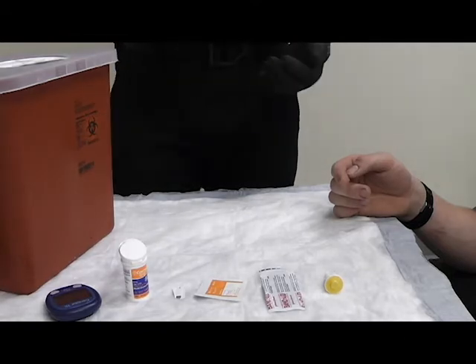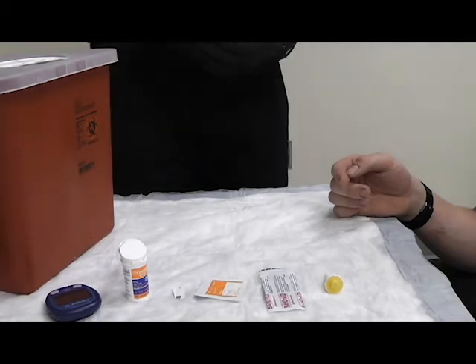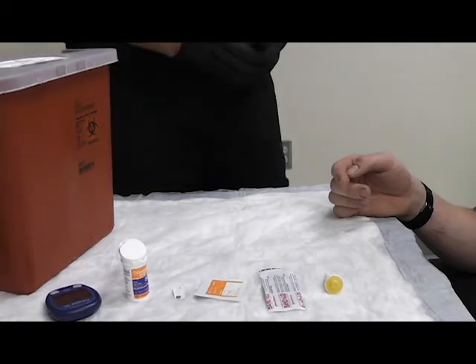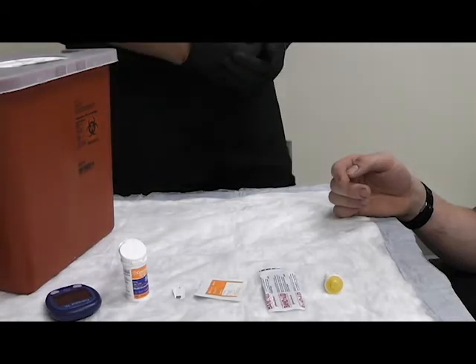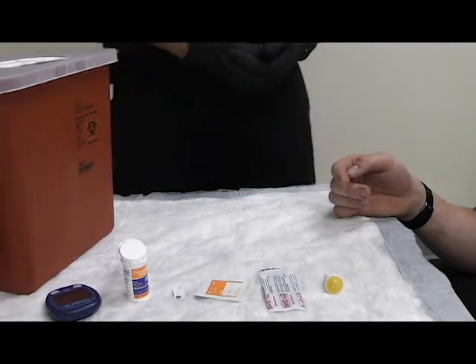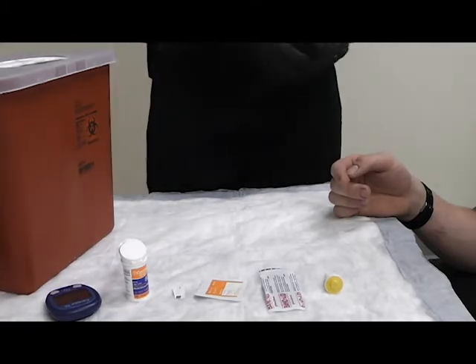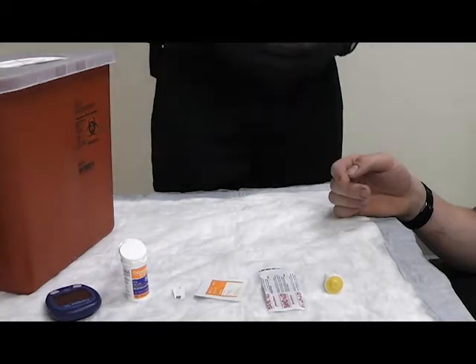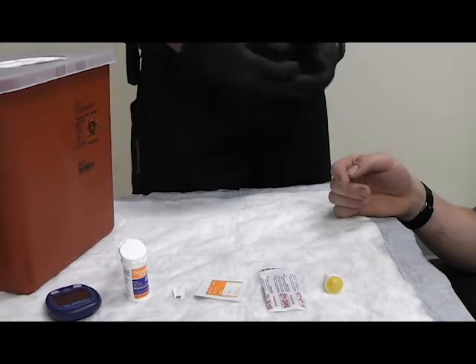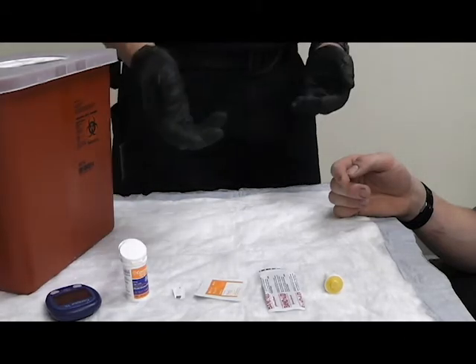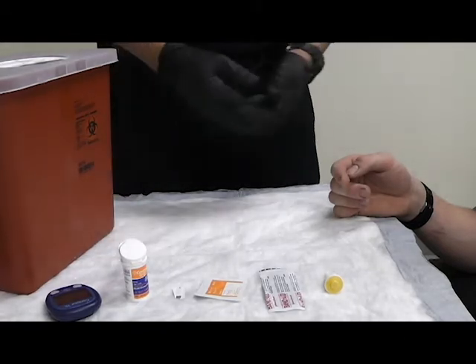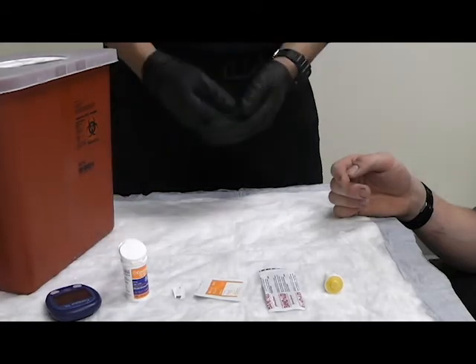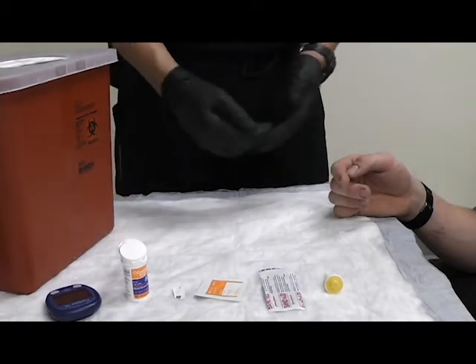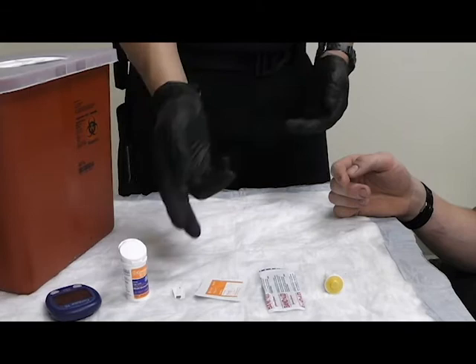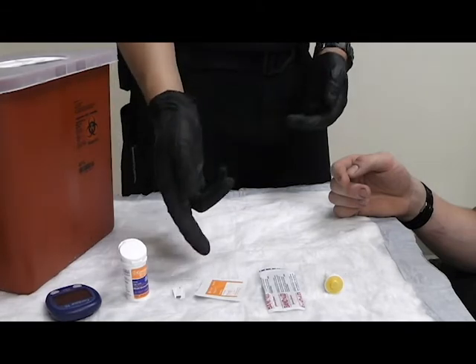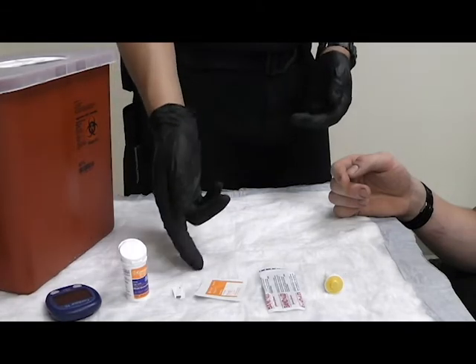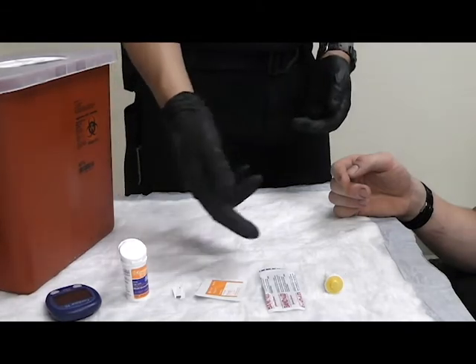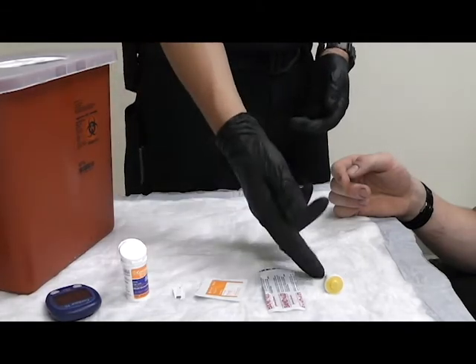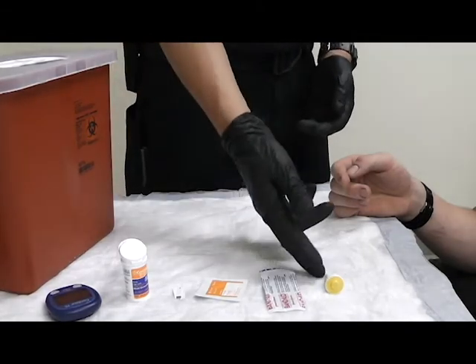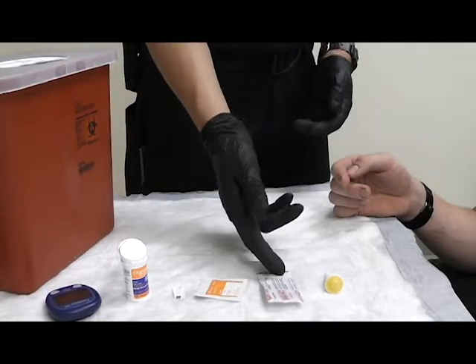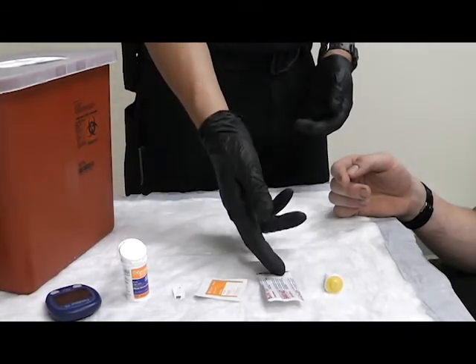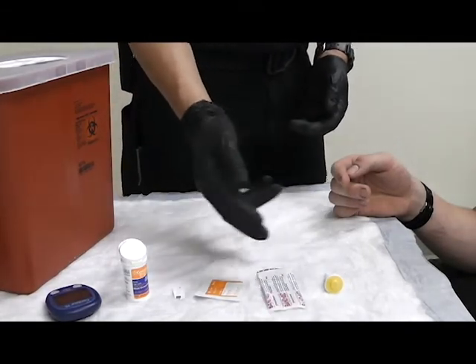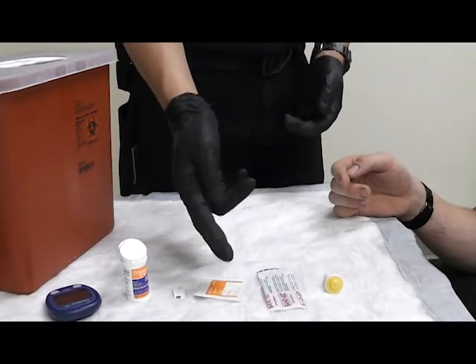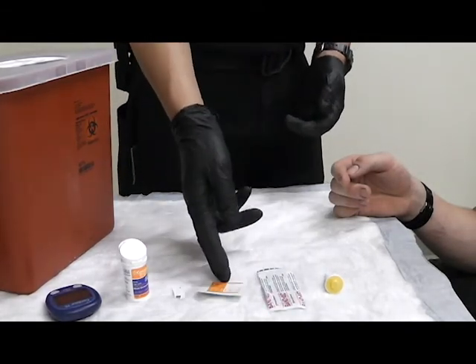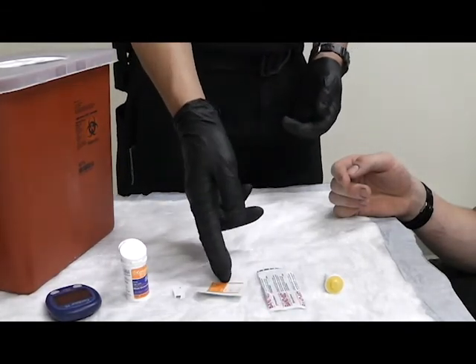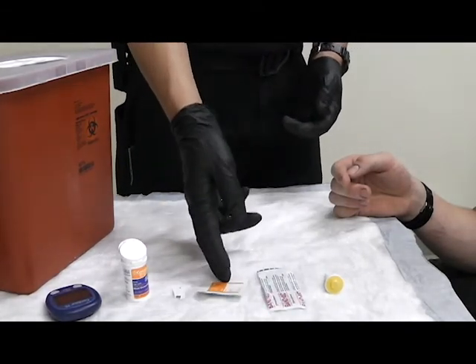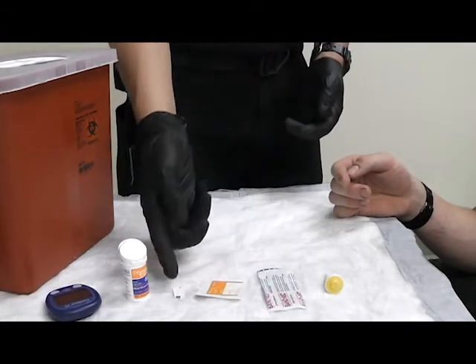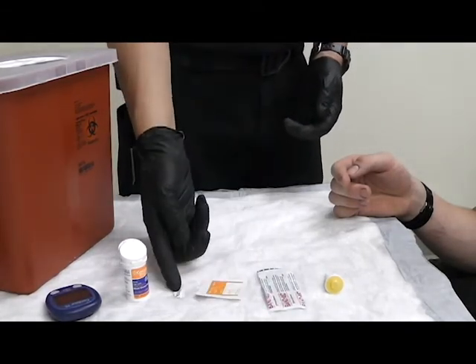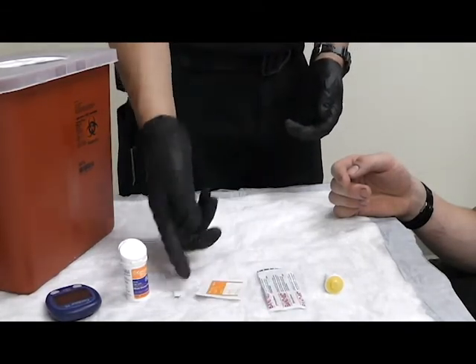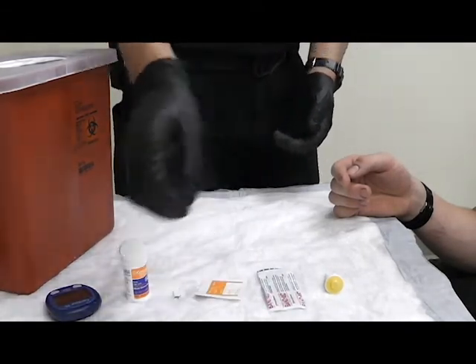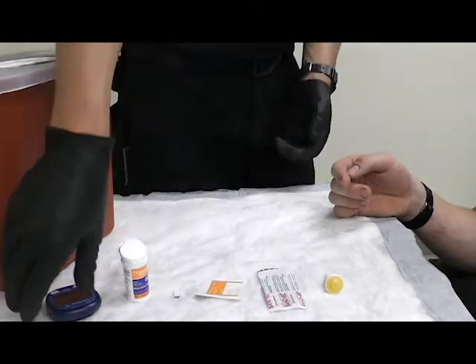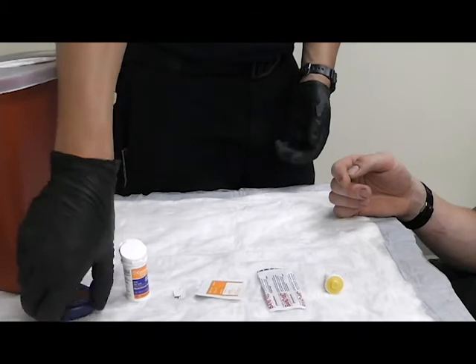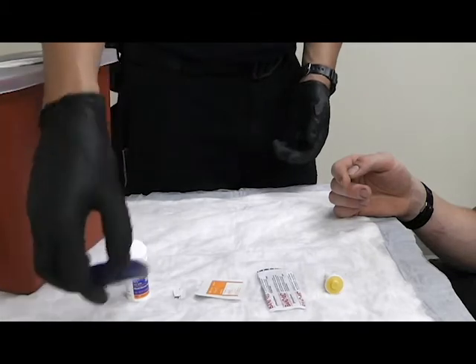After I've gotten permission from the patient, I'm then going to prep all my equipment. I need my lancet, bandage, prep swab, testing strips, and my glucometer.